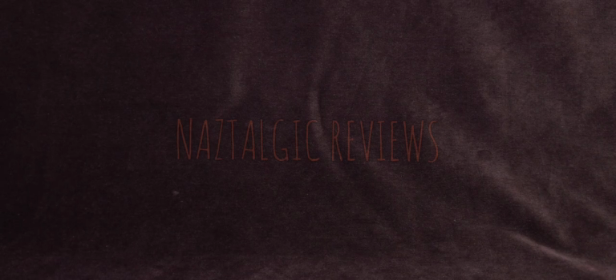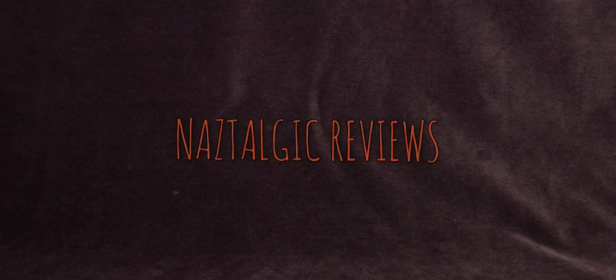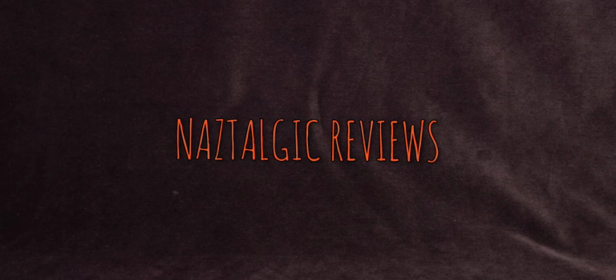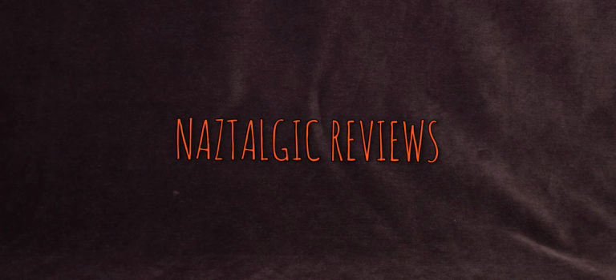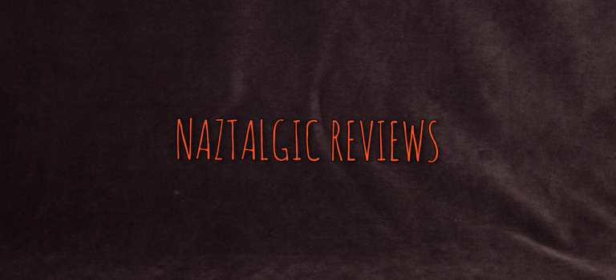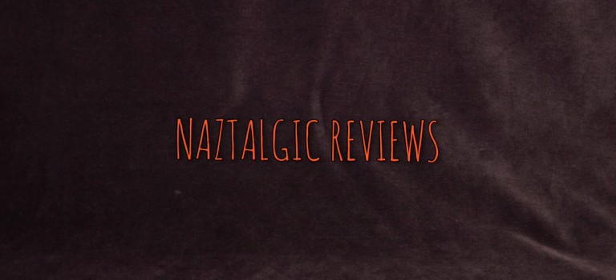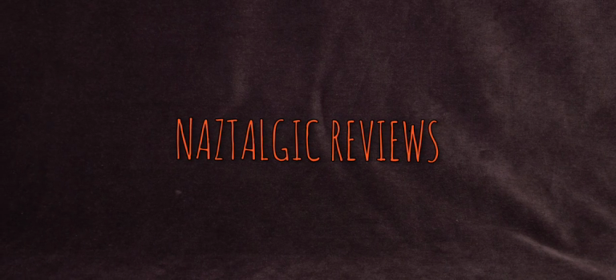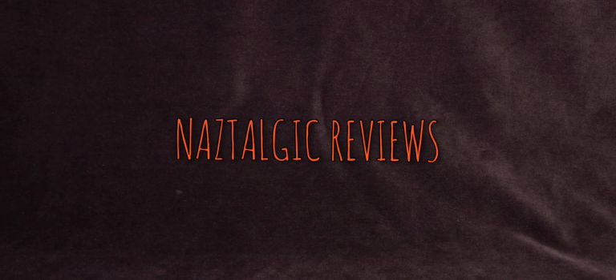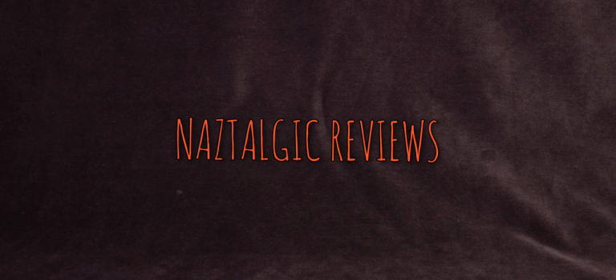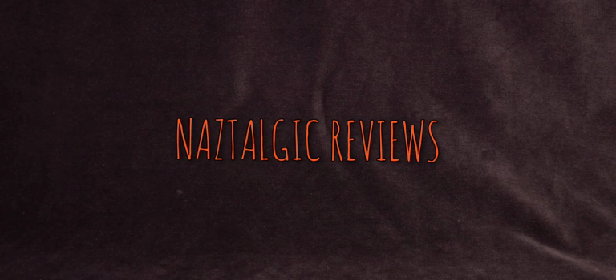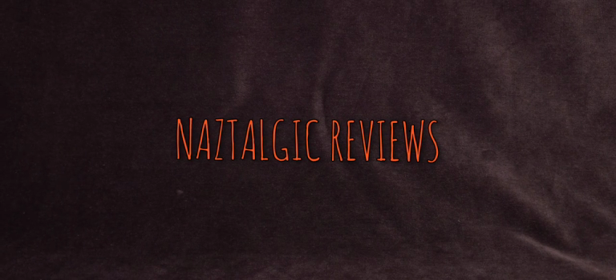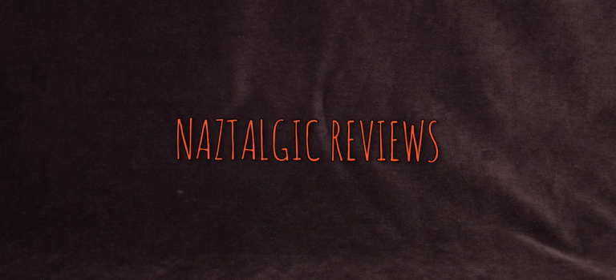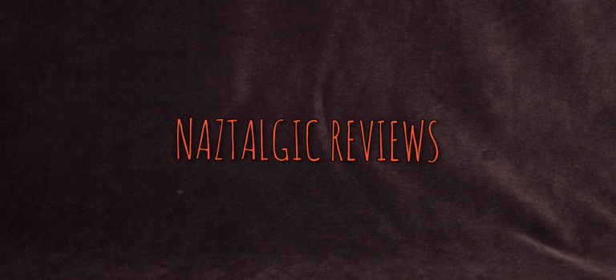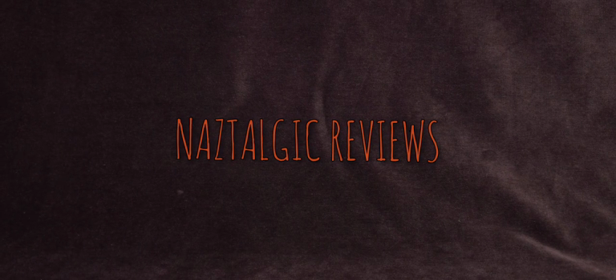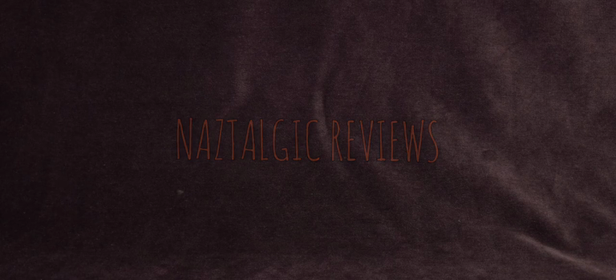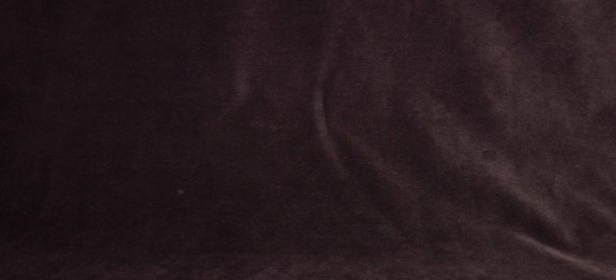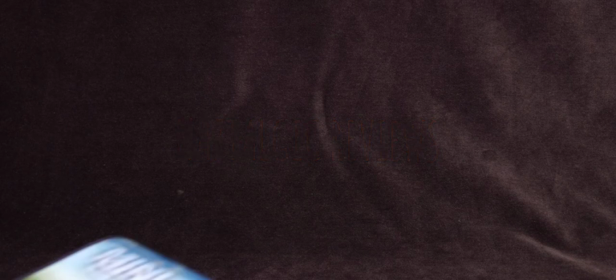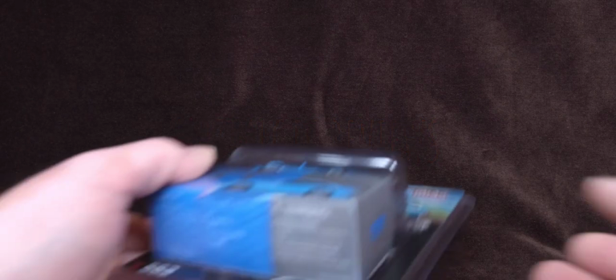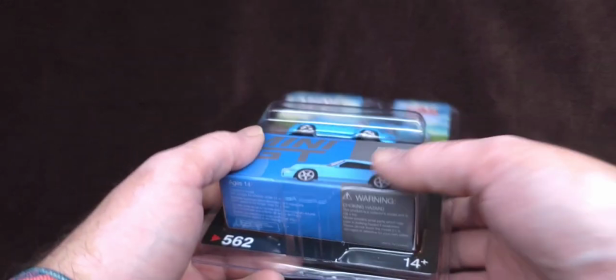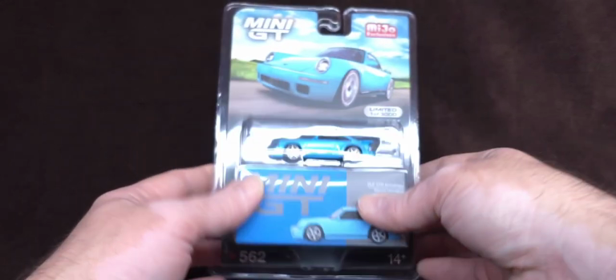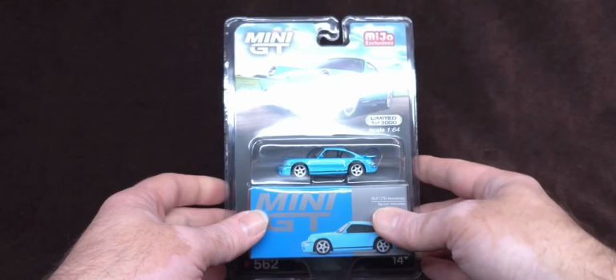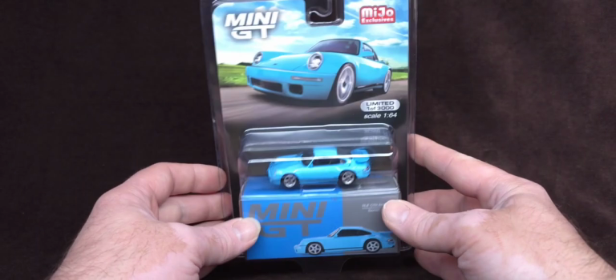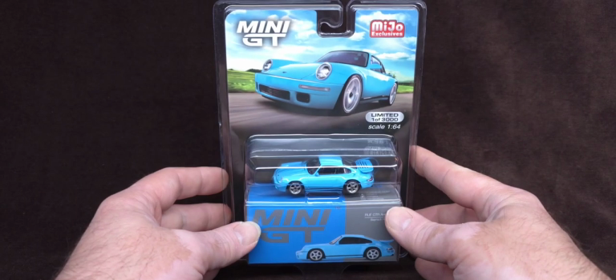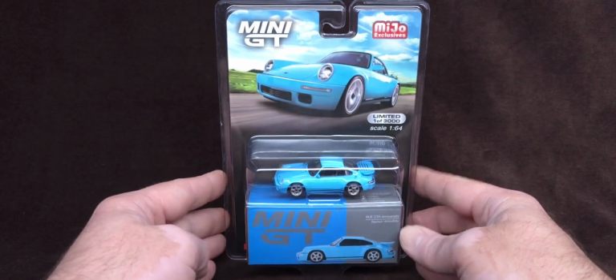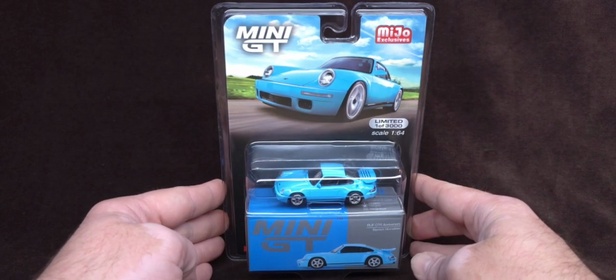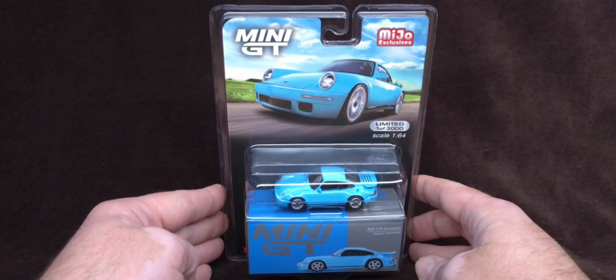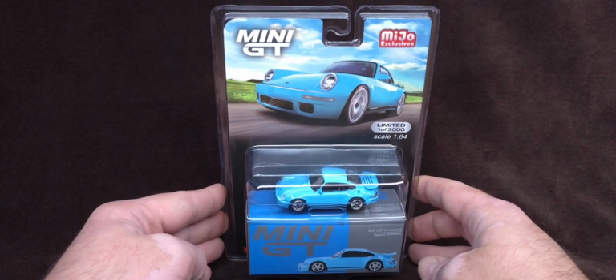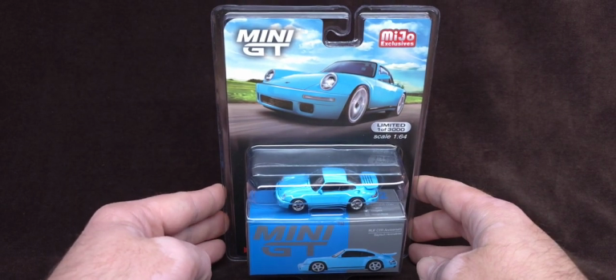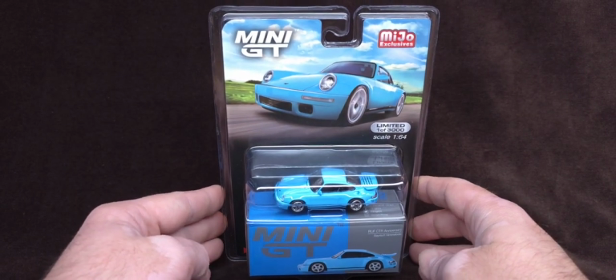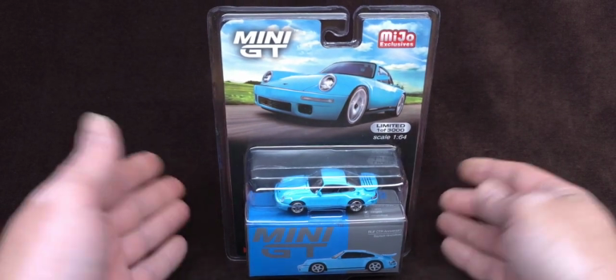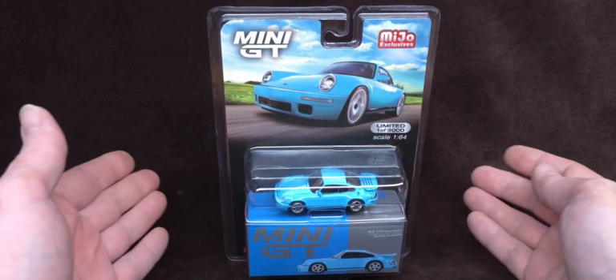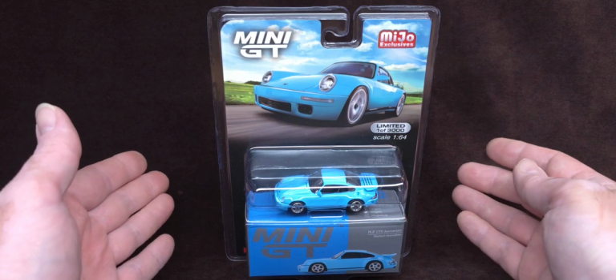Hello everybody! How's it going? Naz here and you're watching Nostalgic Reviews, and this is what we're reviewing today and unboxing.